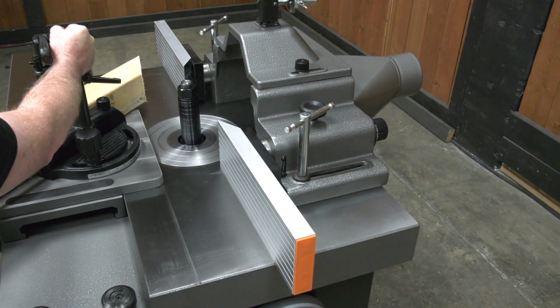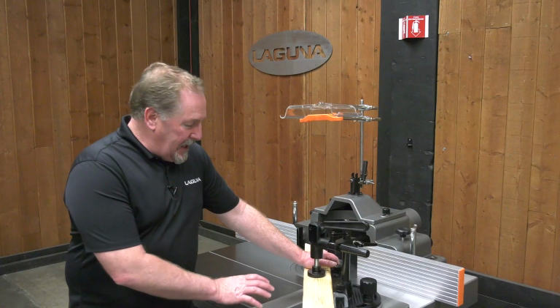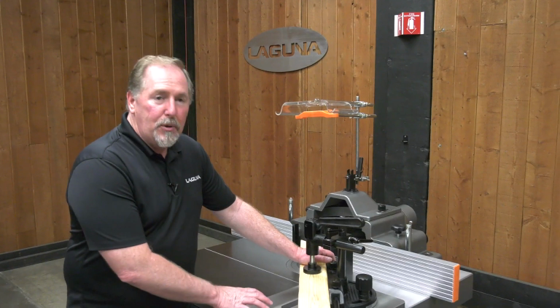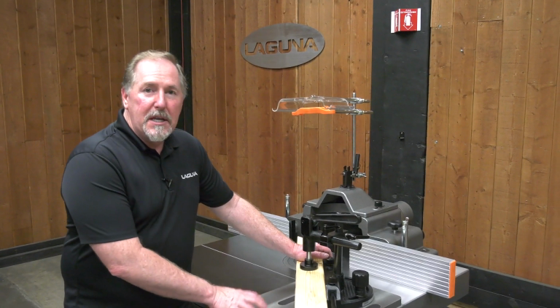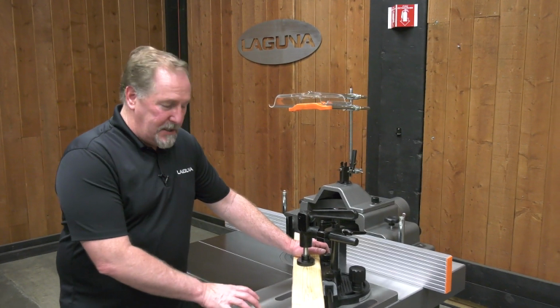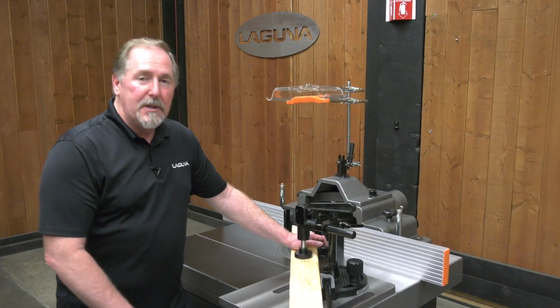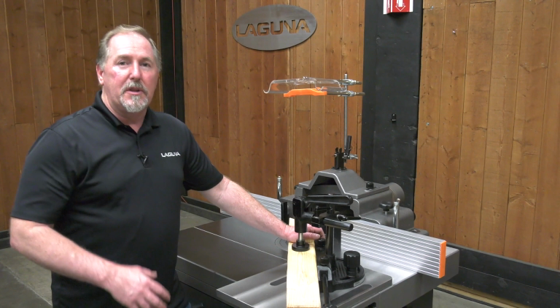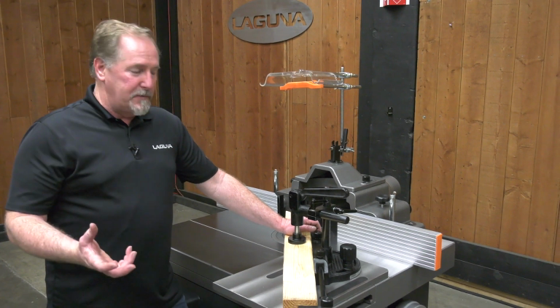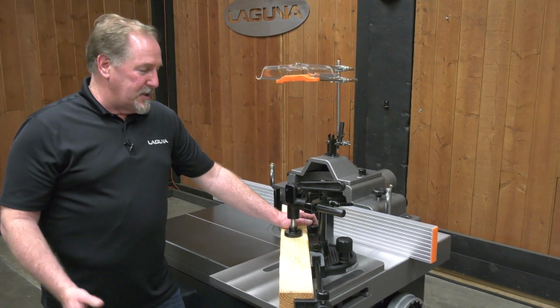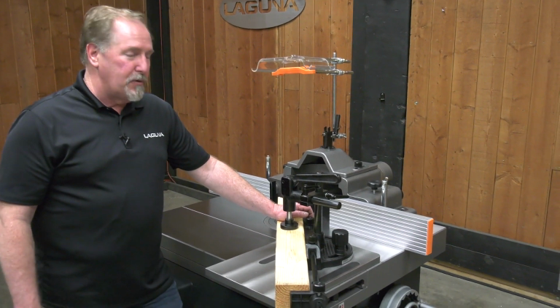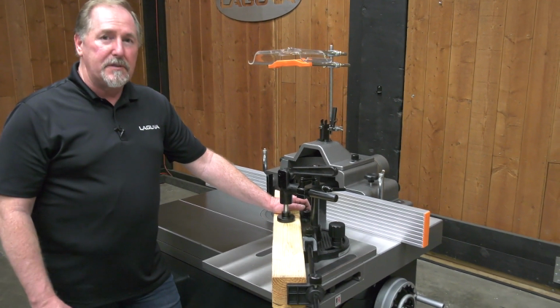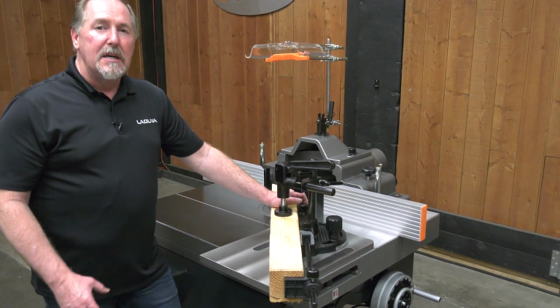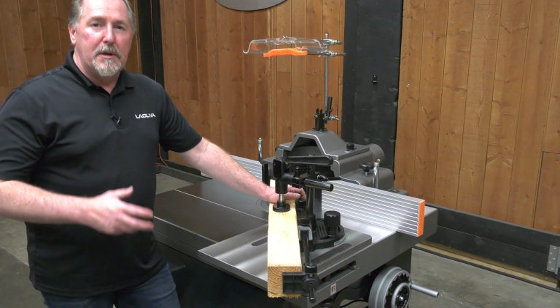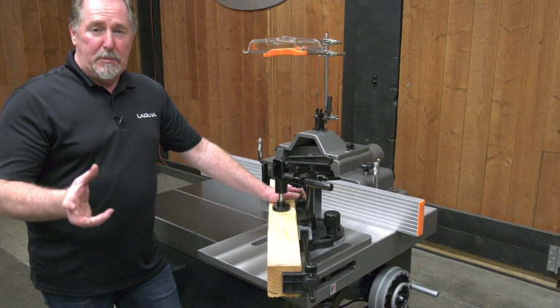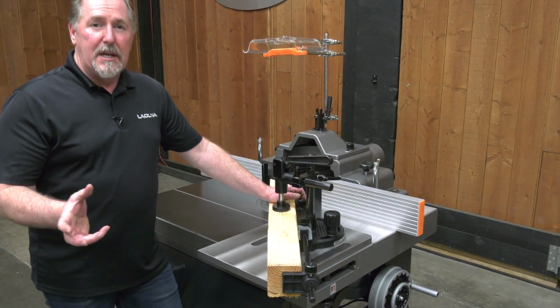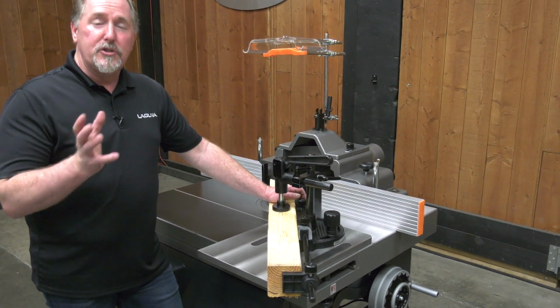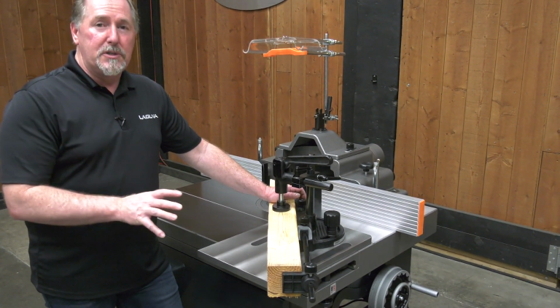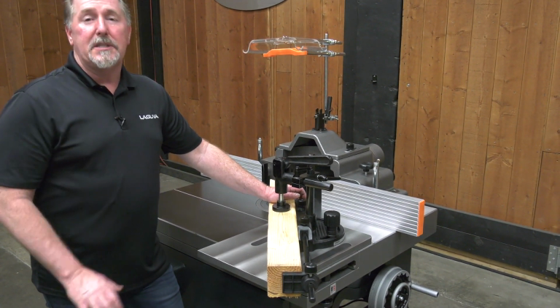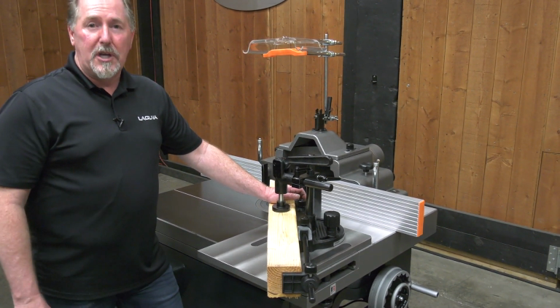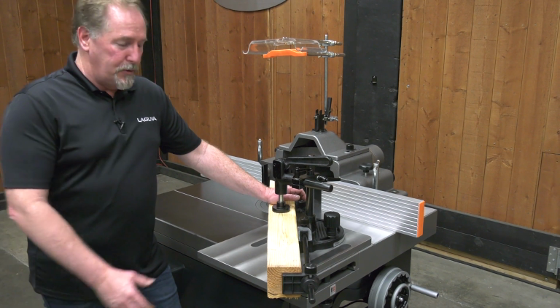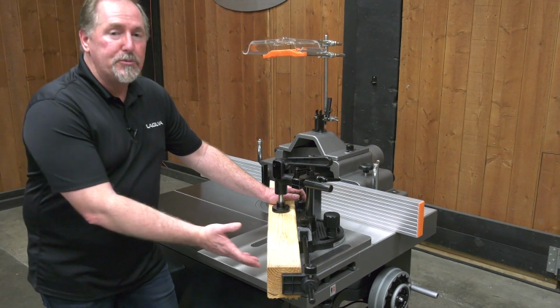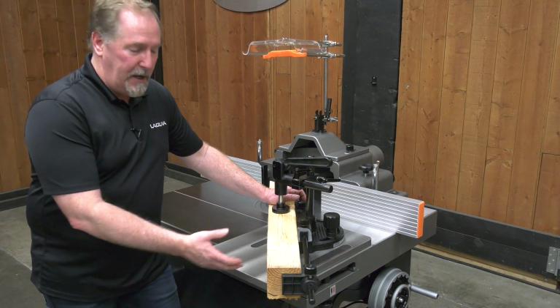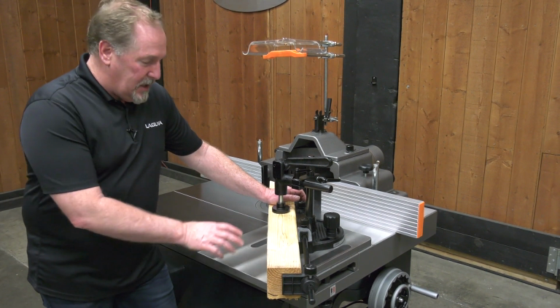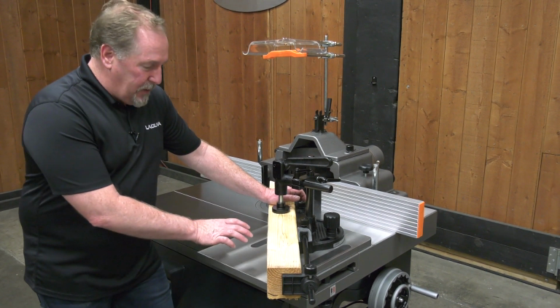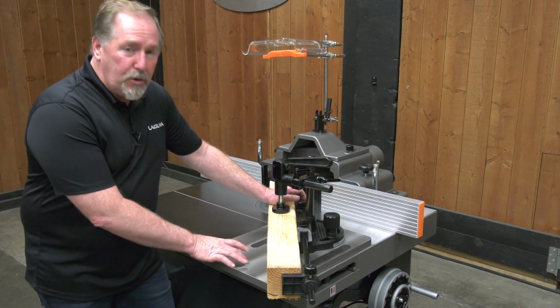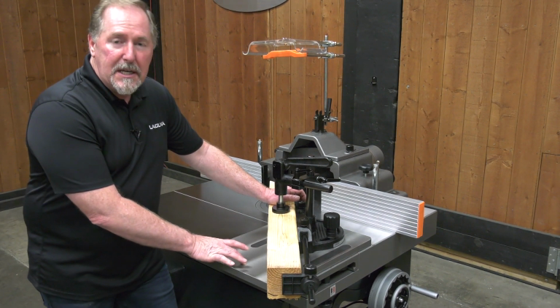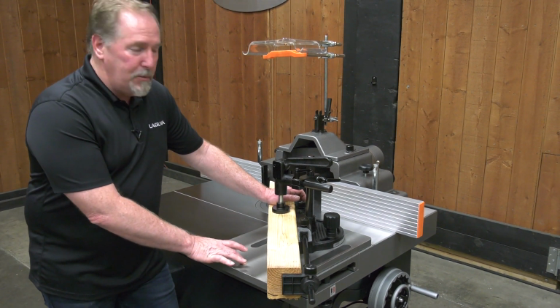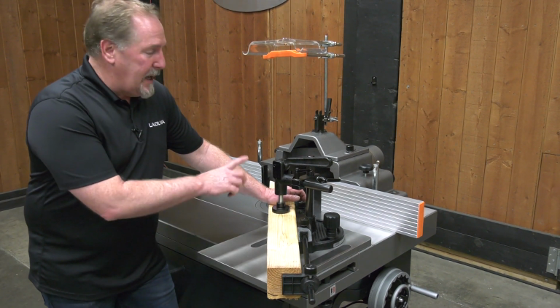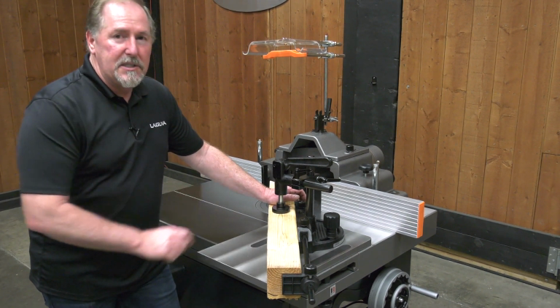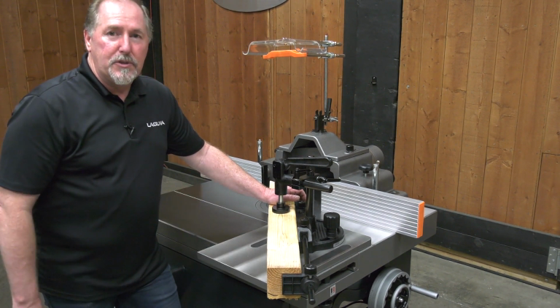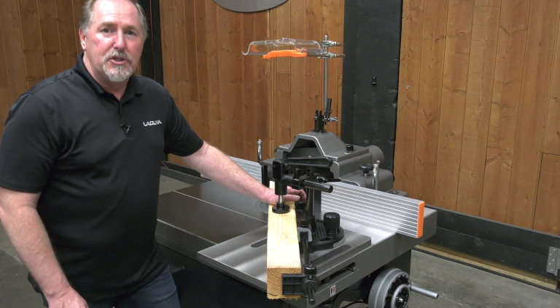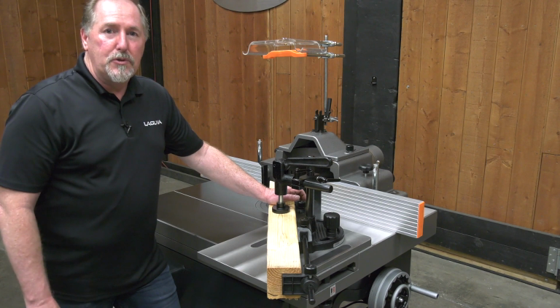The sliding table with tenoning attachment is one of the best features of the S45T, but as we mentioned it can also be used as a standard shaper for doing edge profiles. Let's go ahead and remove the tenoning table and set this up for standard shaper use.